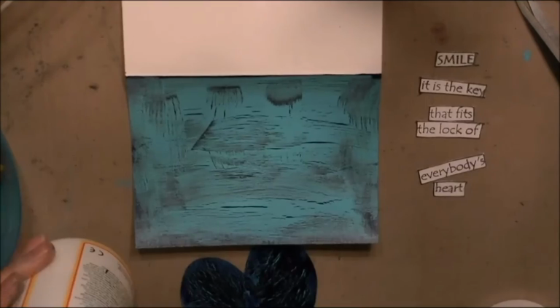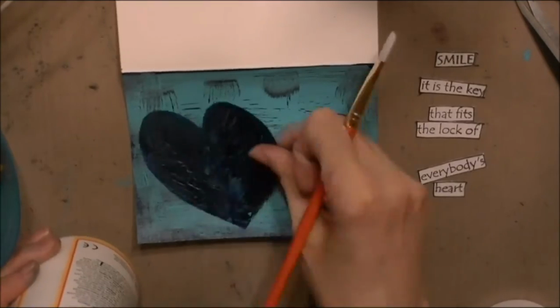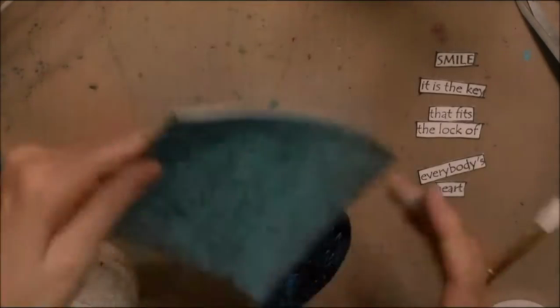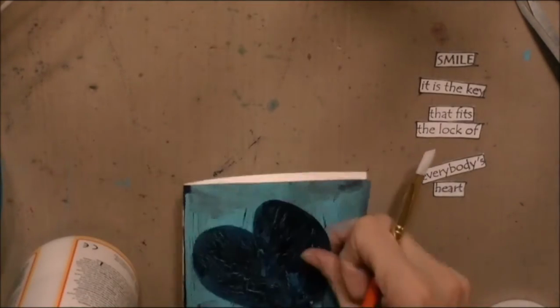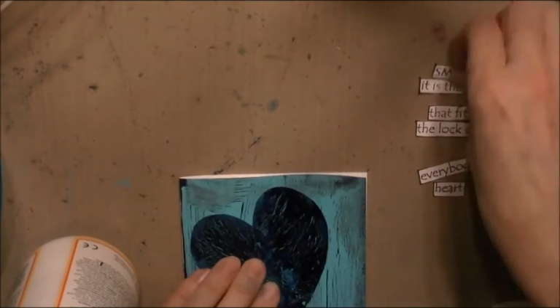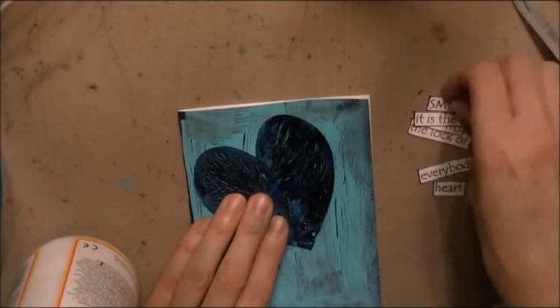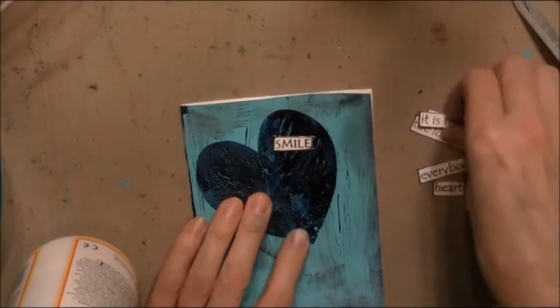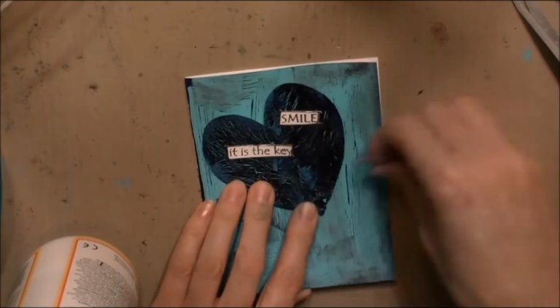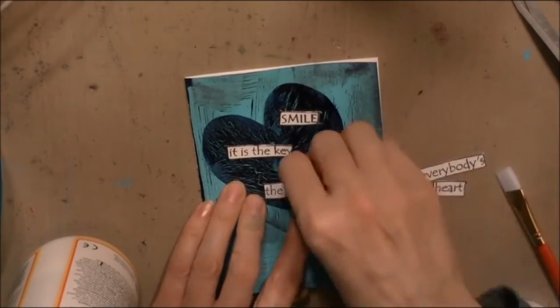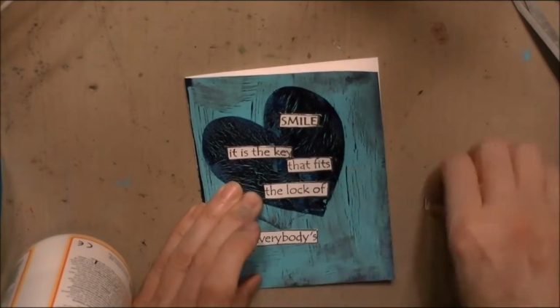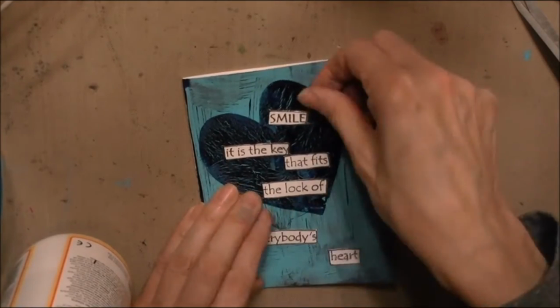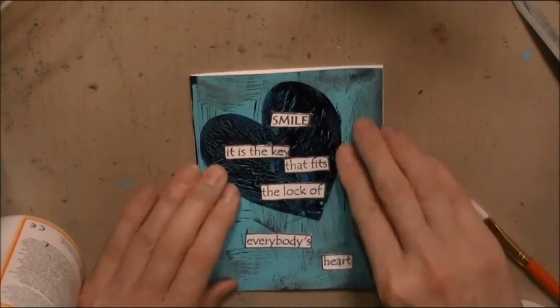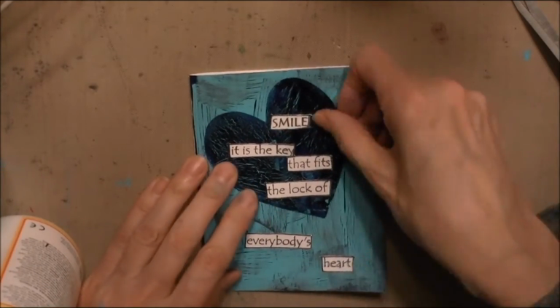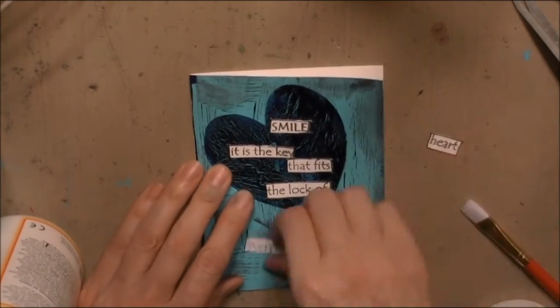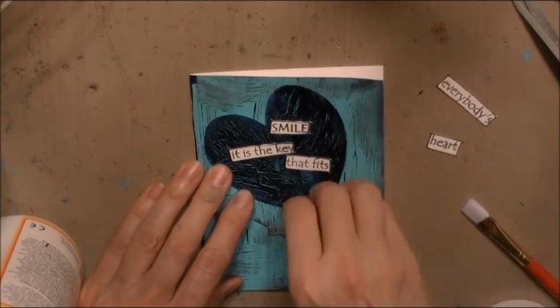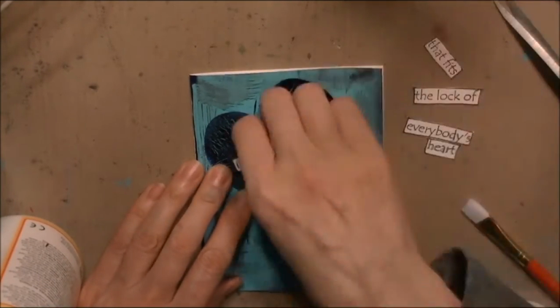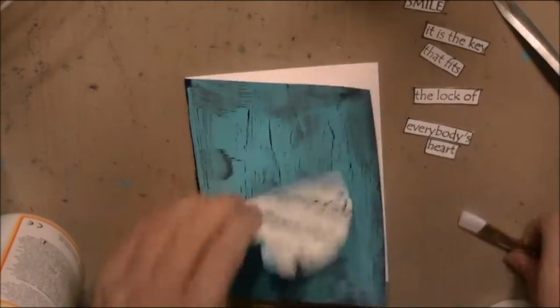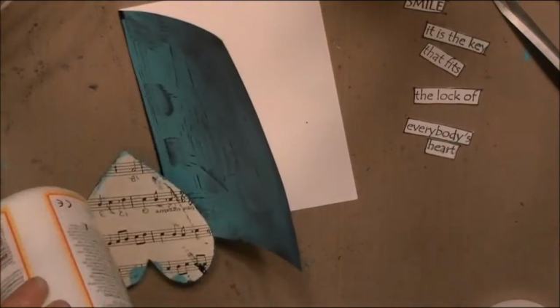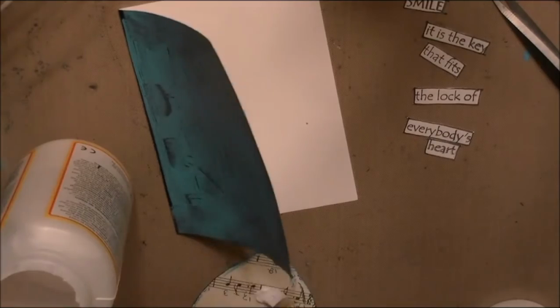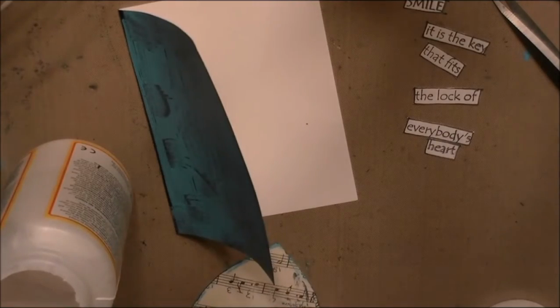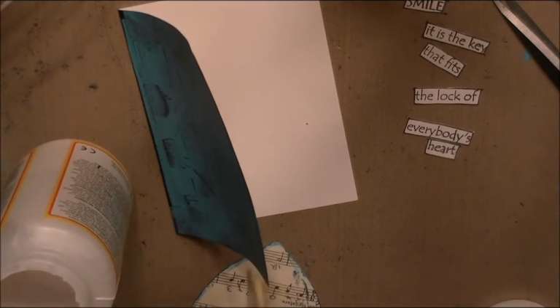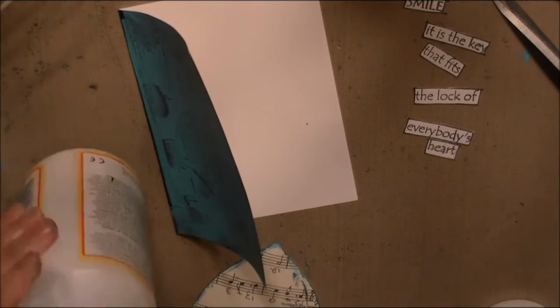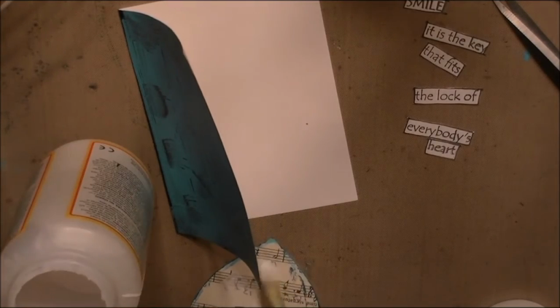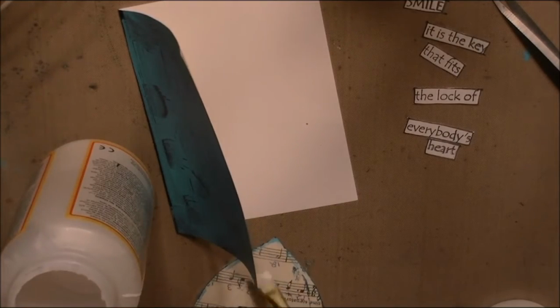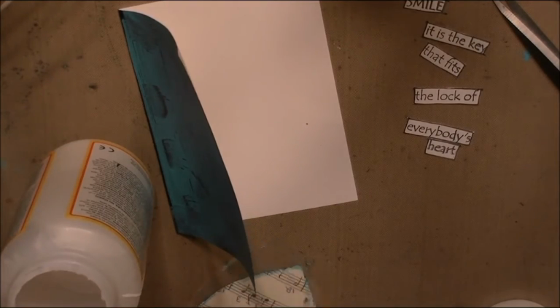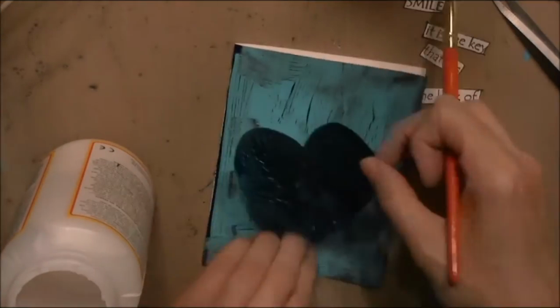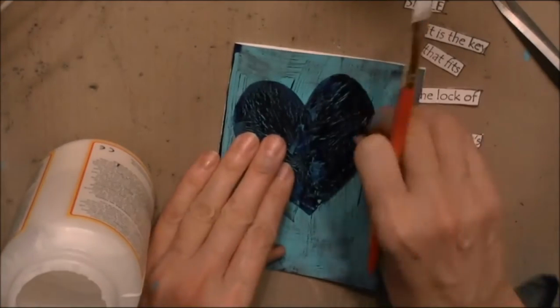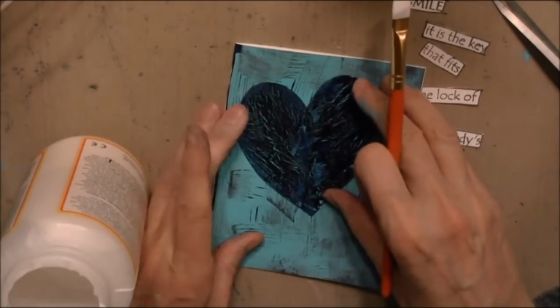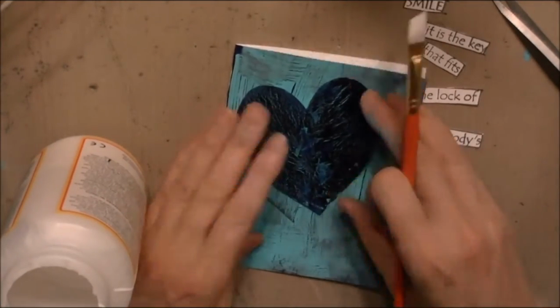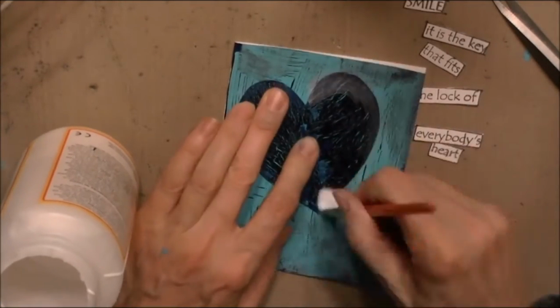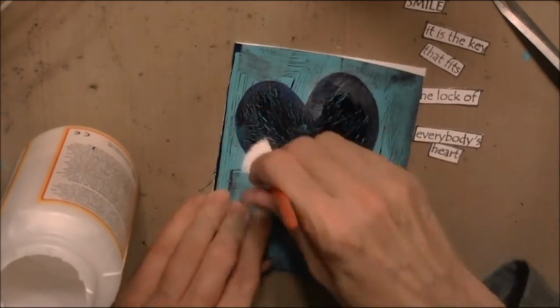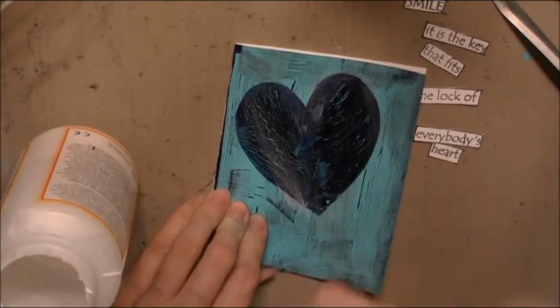Now I'm just trying to decide placement for my coat, and here's where I change the orientation of the heart. I cover up at least one of those wonky brush strokes that I made.